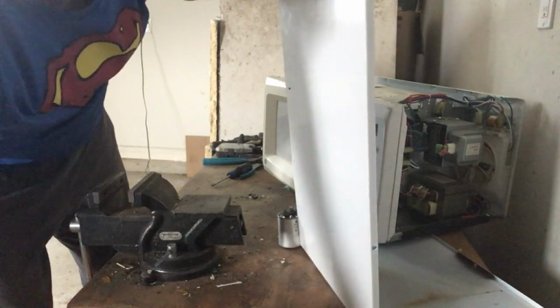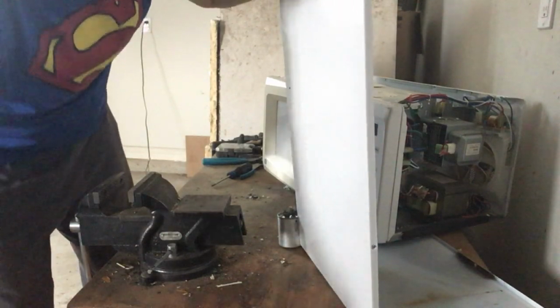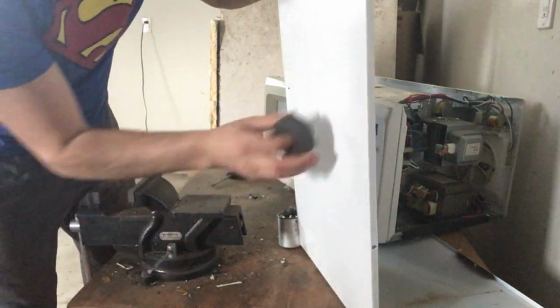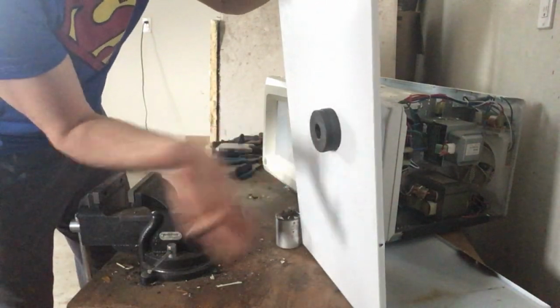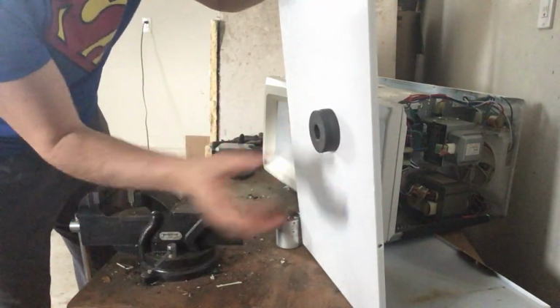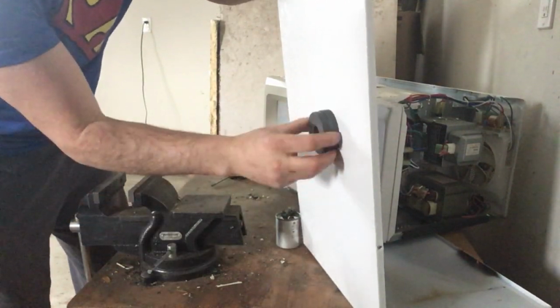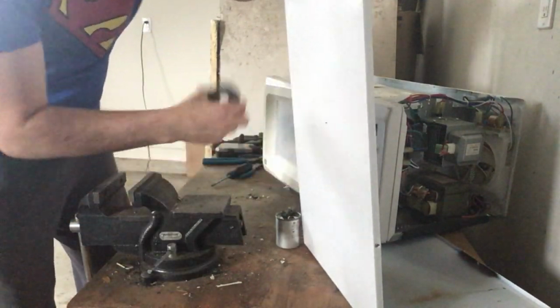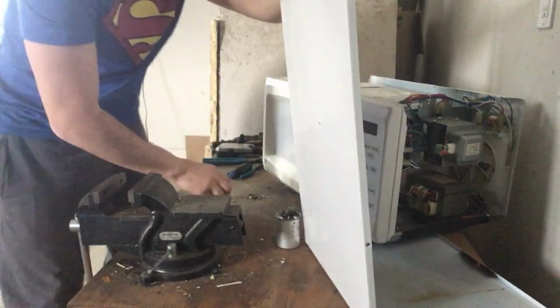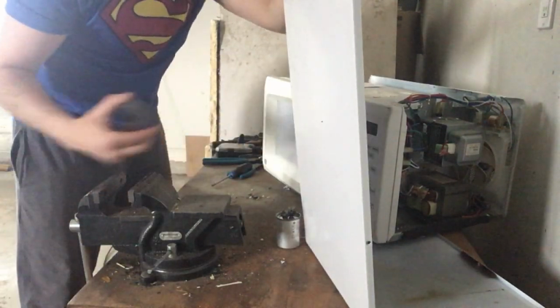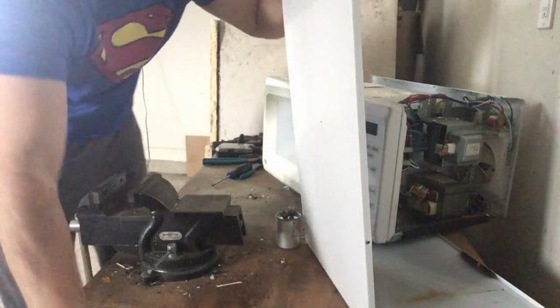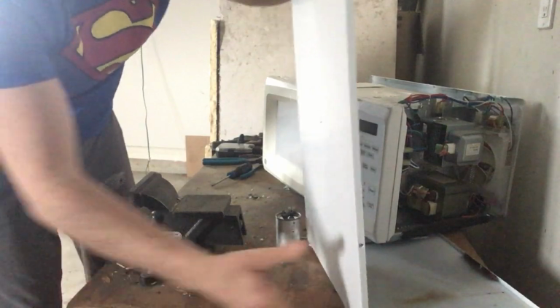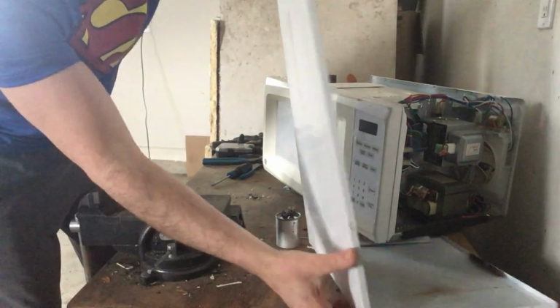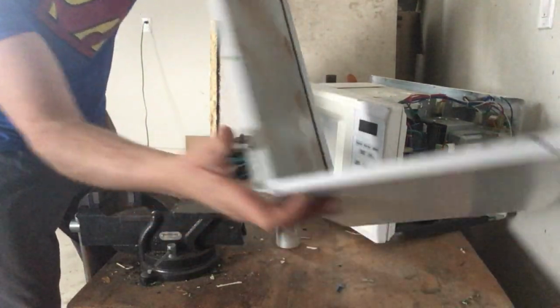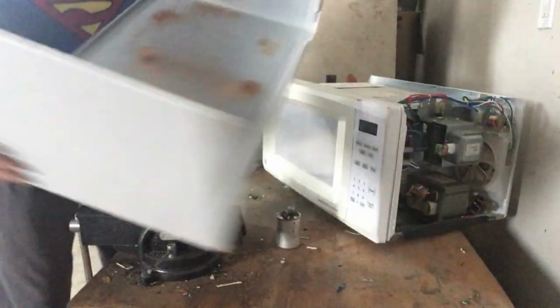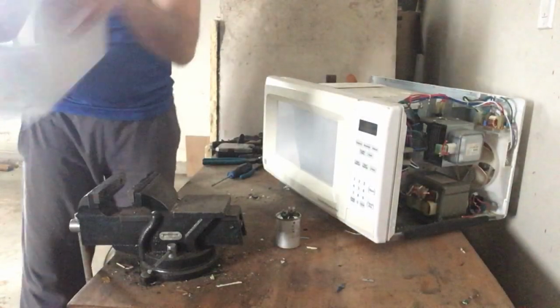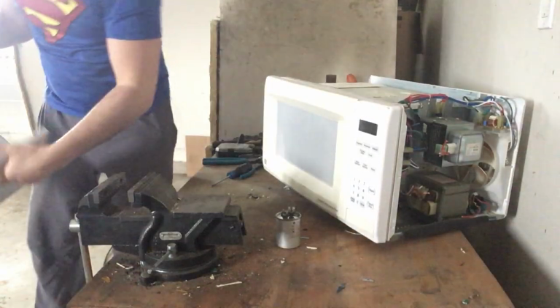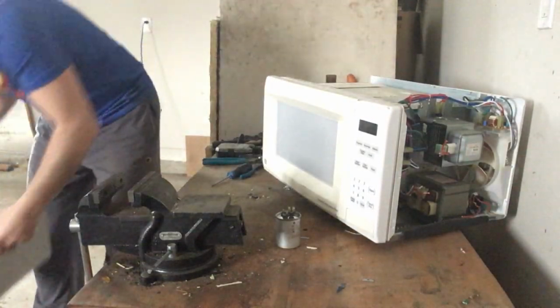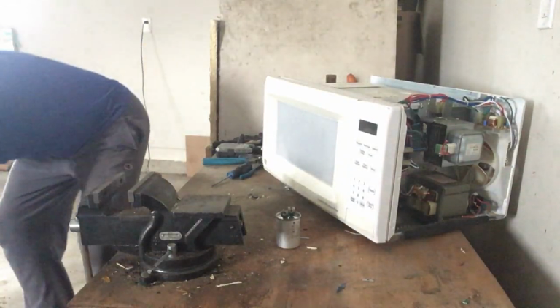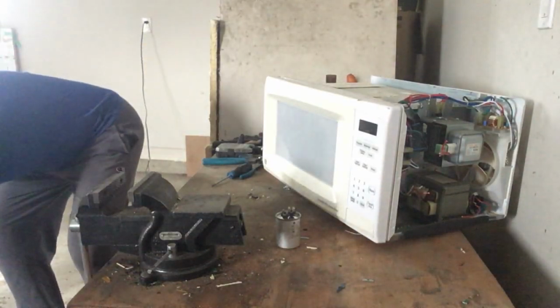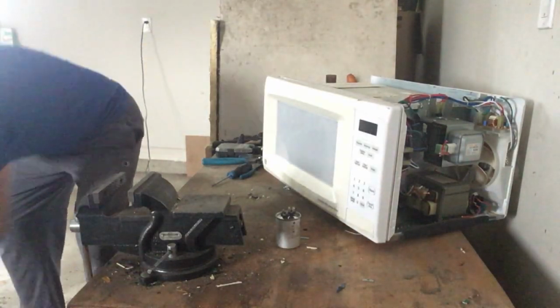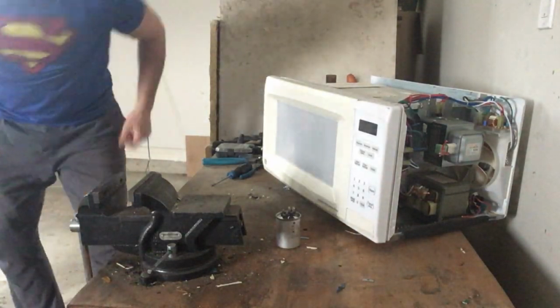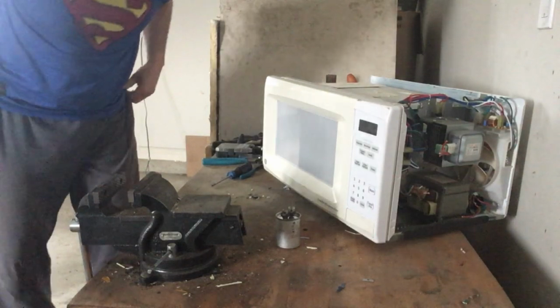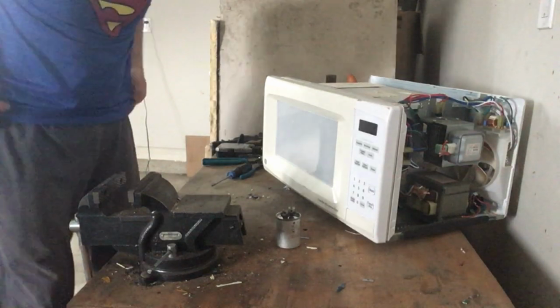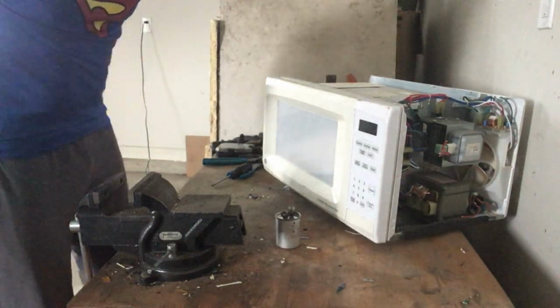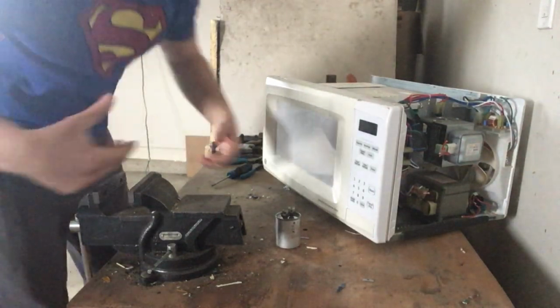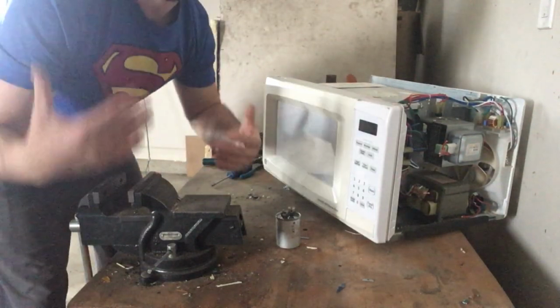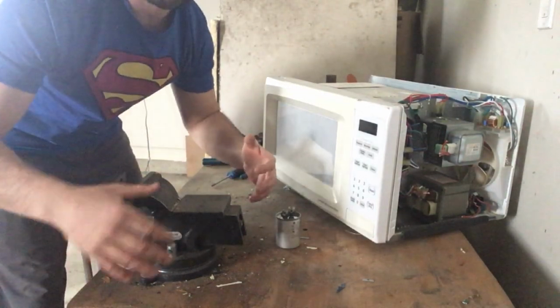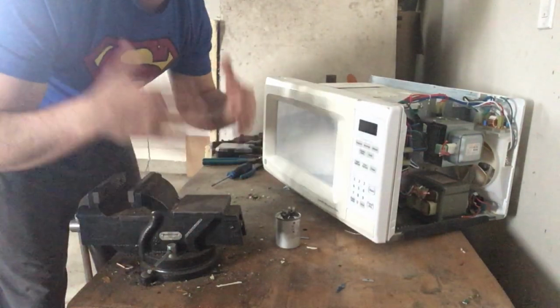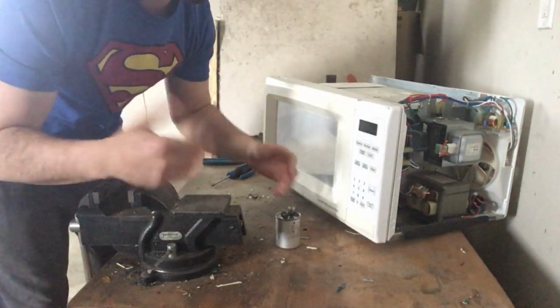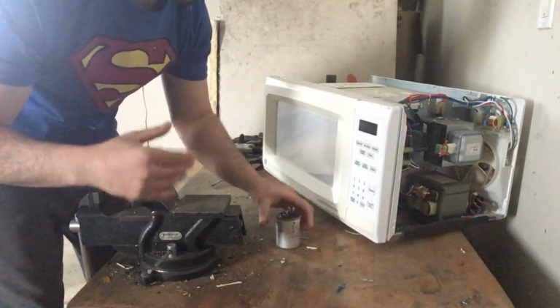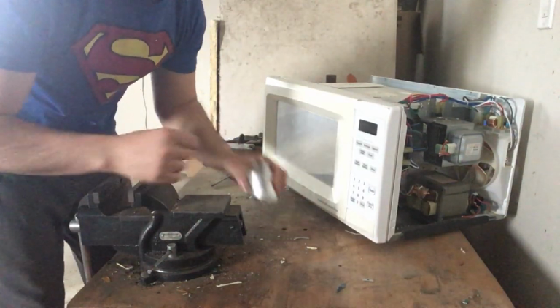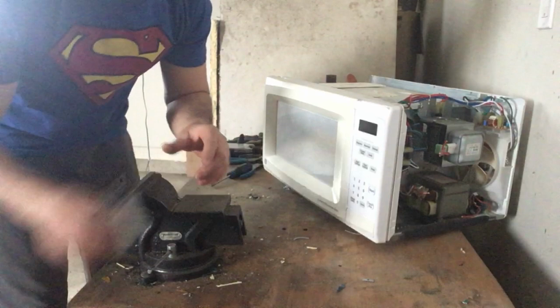There it is — it holds. The nice thing about steel right now is it's going for about $259 a ton, so it's a great thing to start collecting. It doesn't take a lot to add weight.